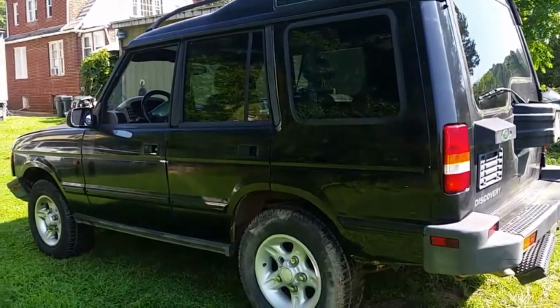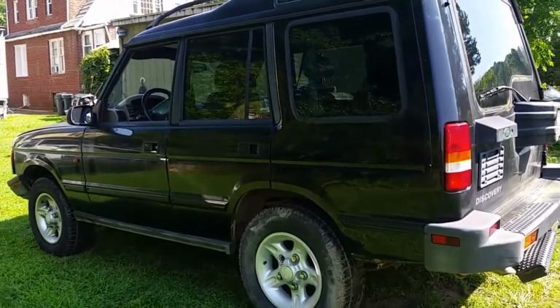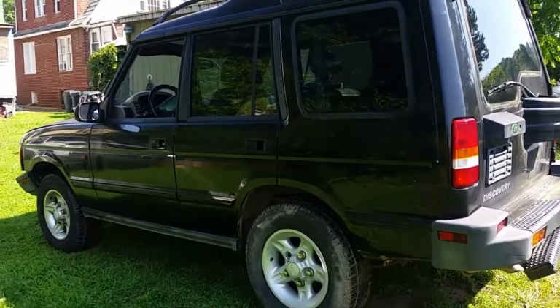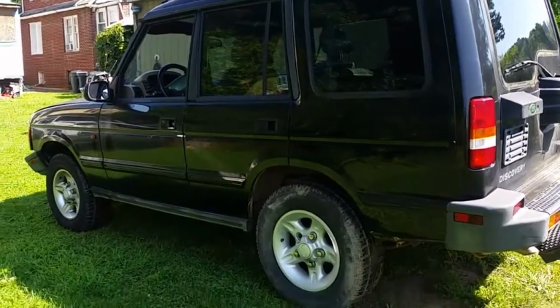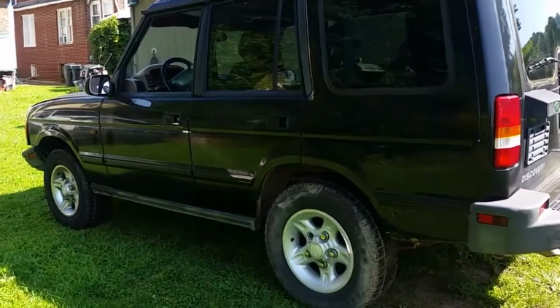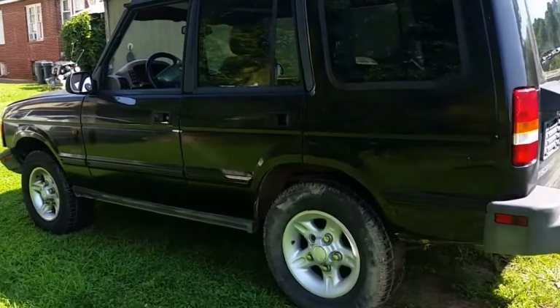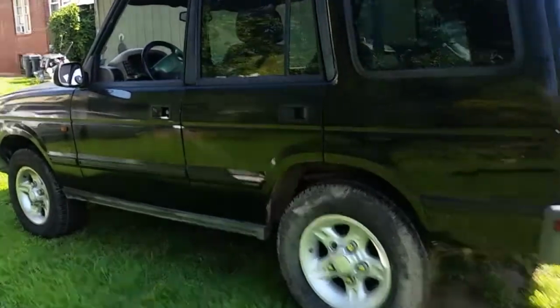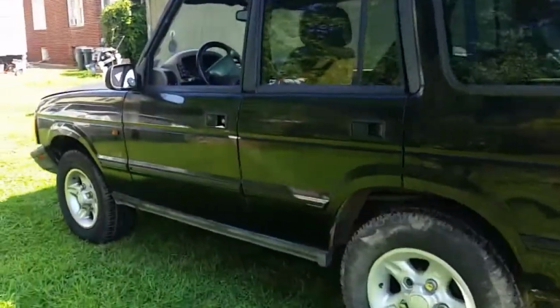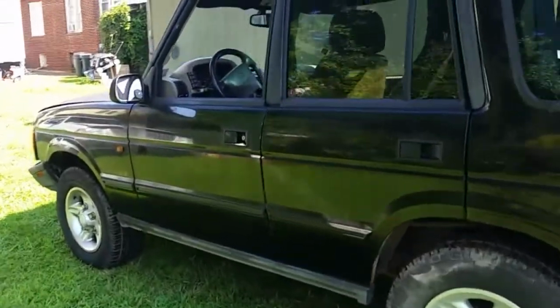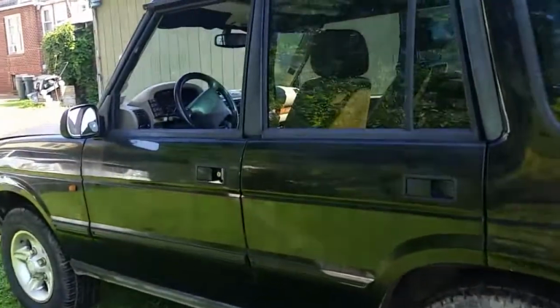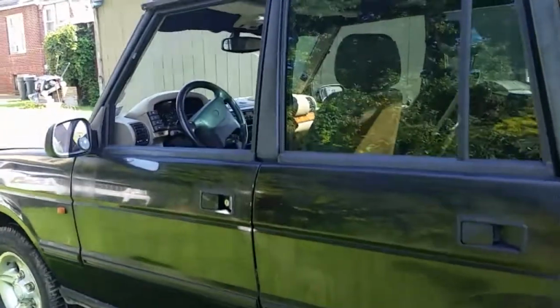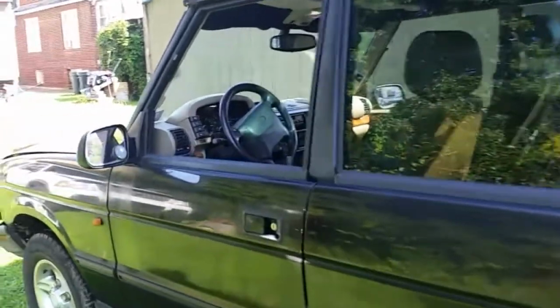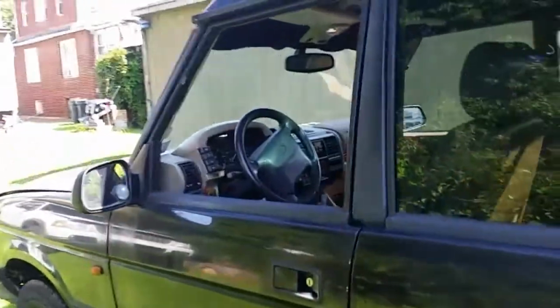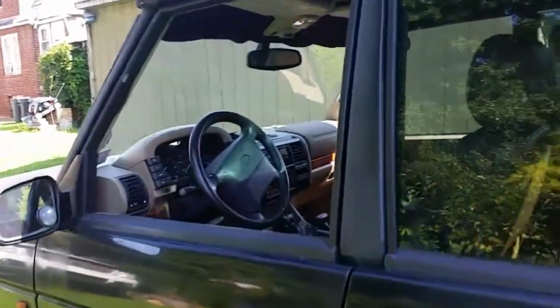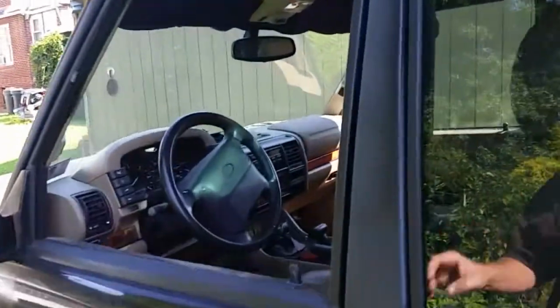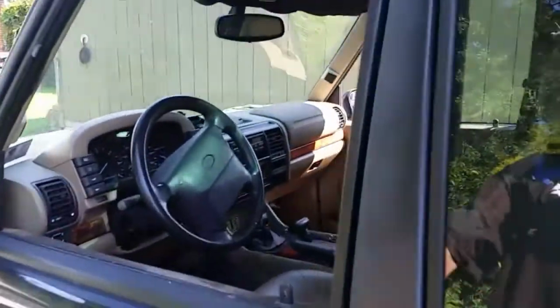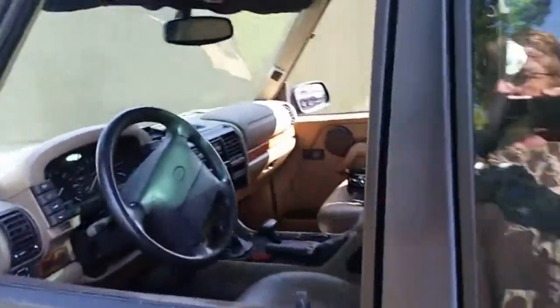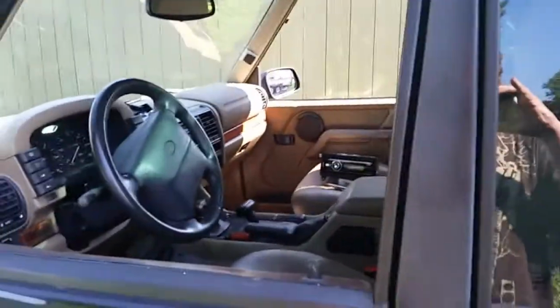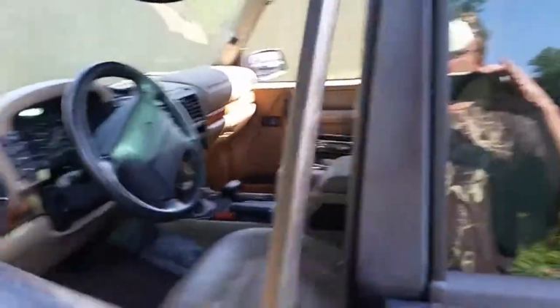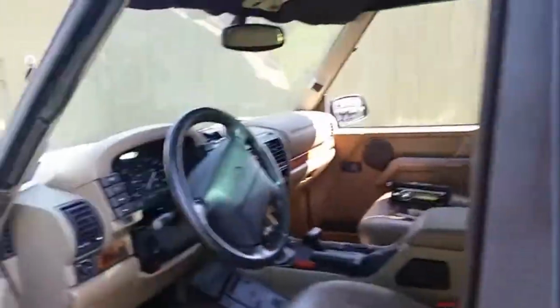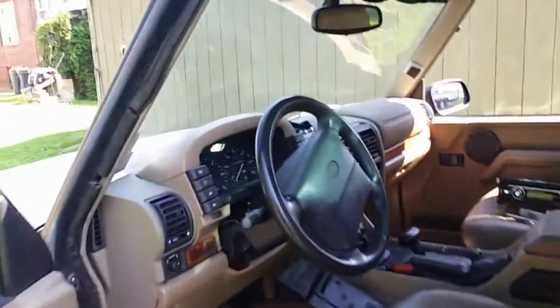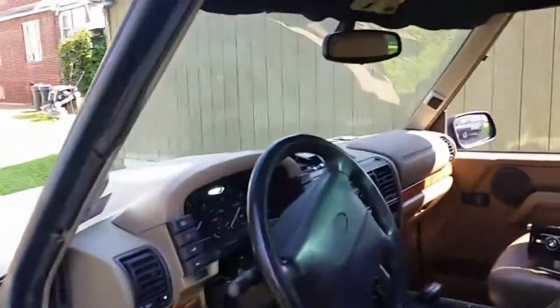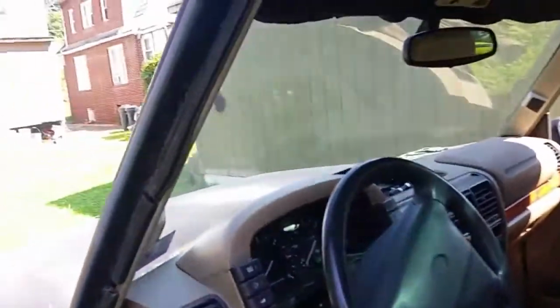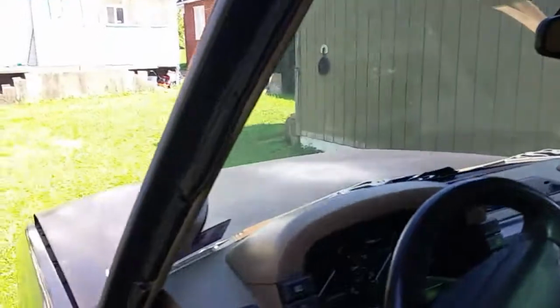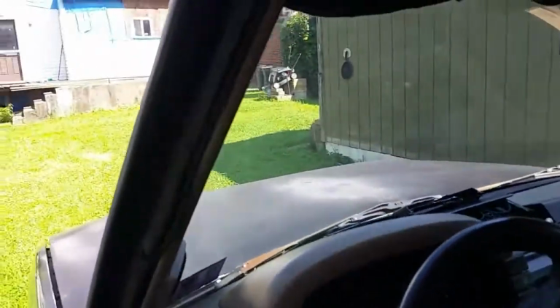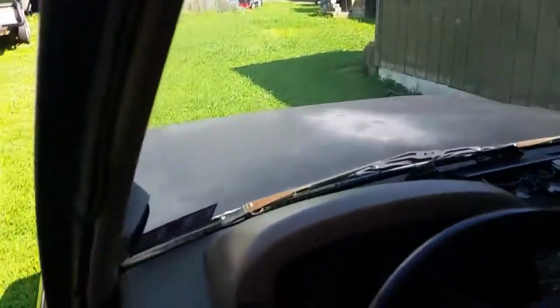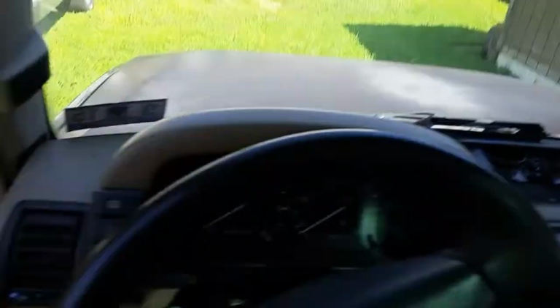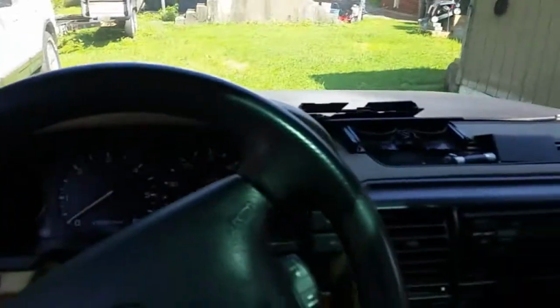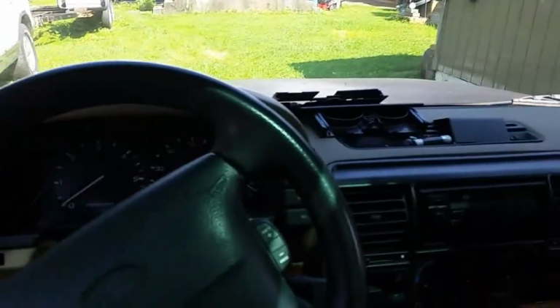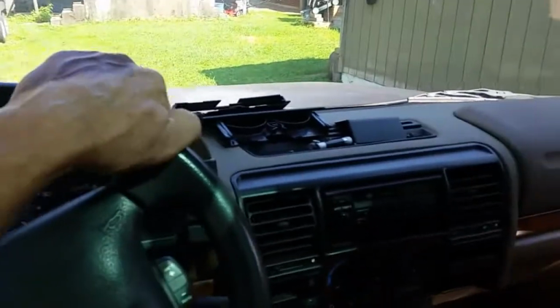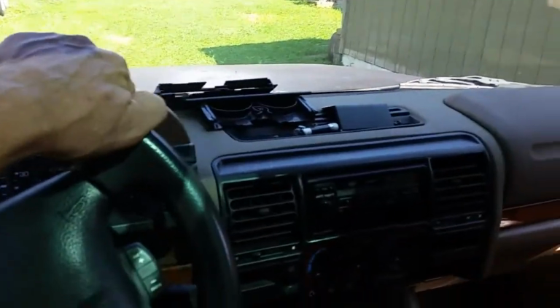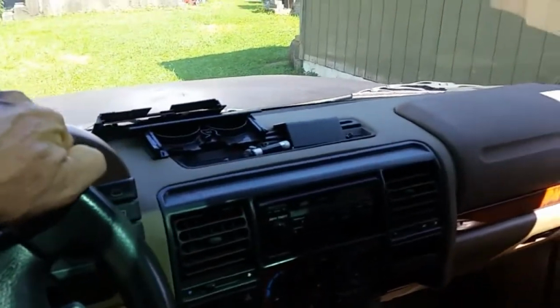Greetings everyone, how's everybody doing? I'm doing pretty good. This is my Land Rover, my project vehicle — one of them anyway — a '97, and I'm going to show you how to take the radio out.